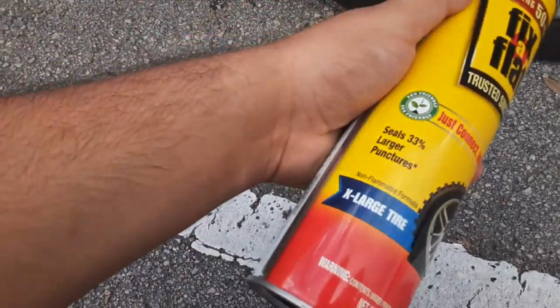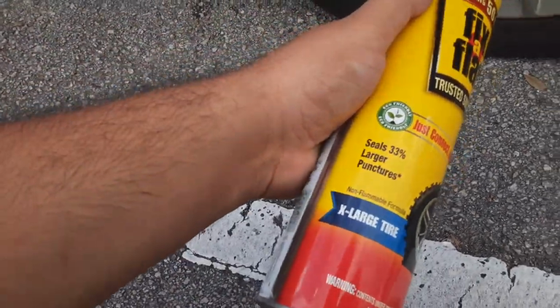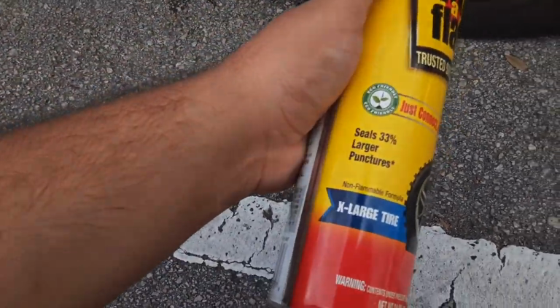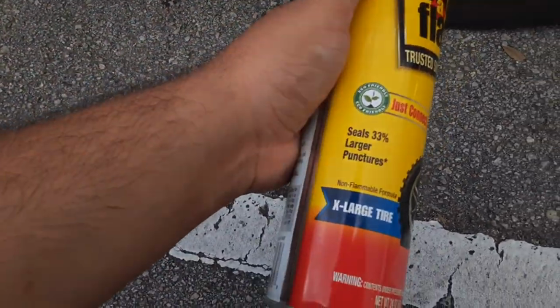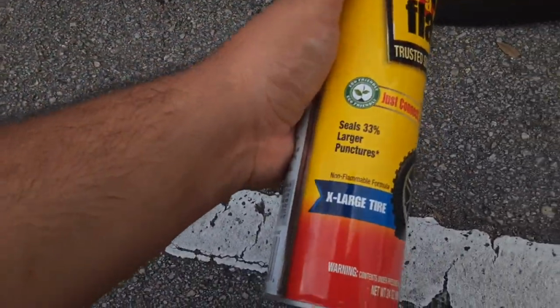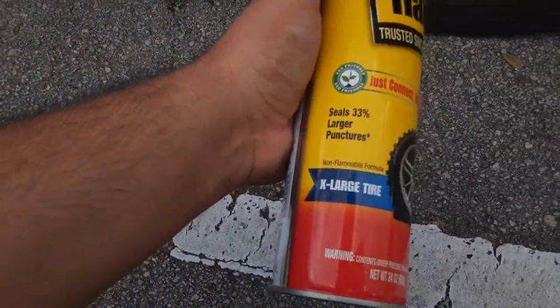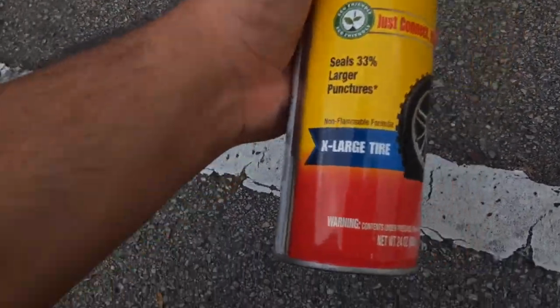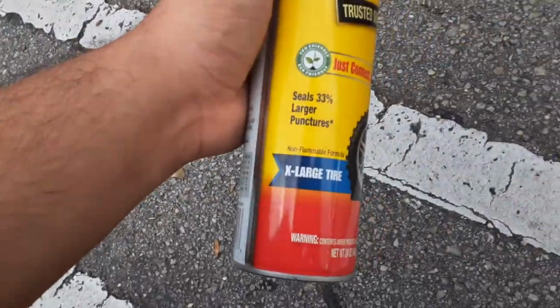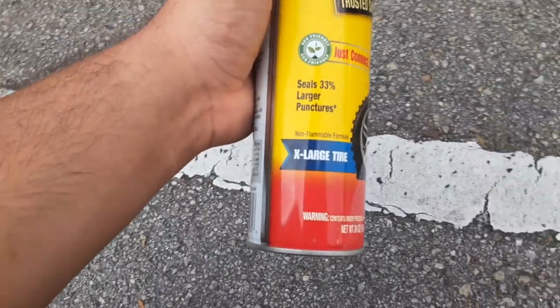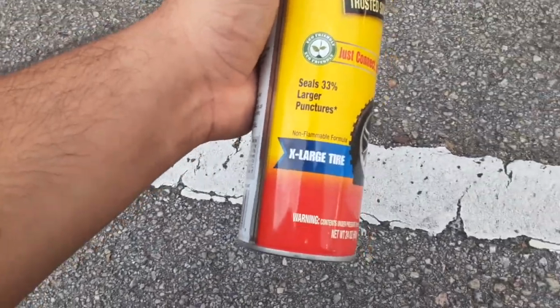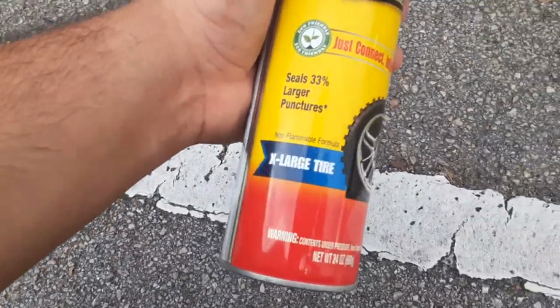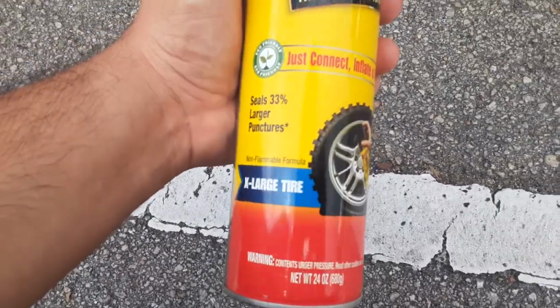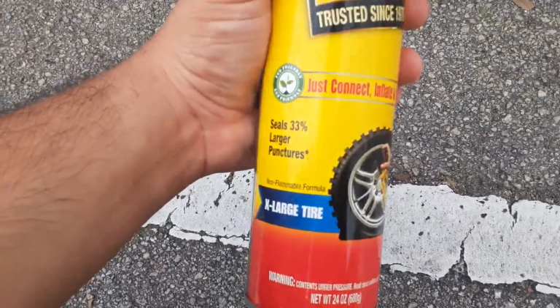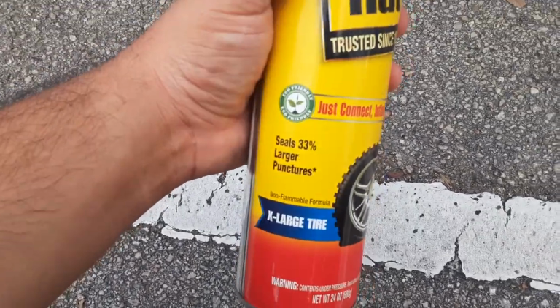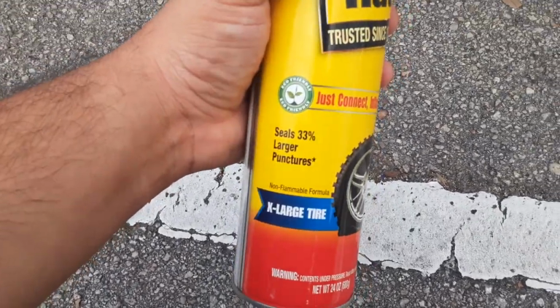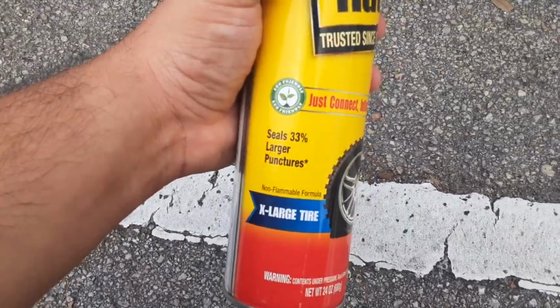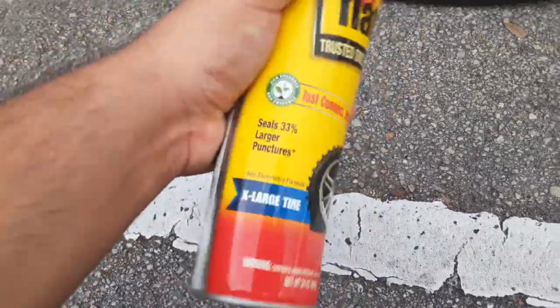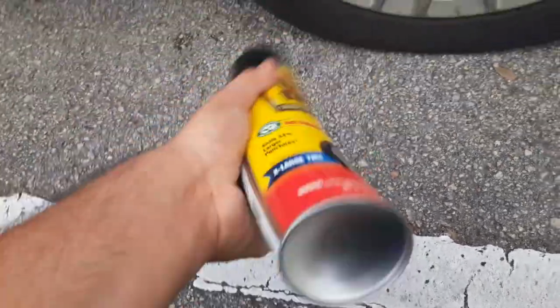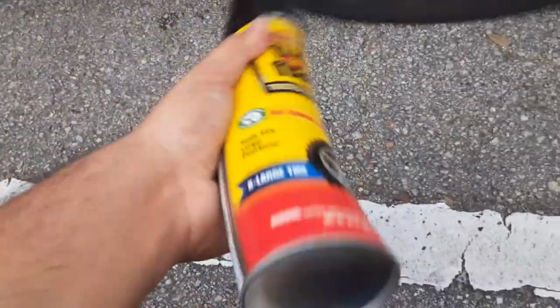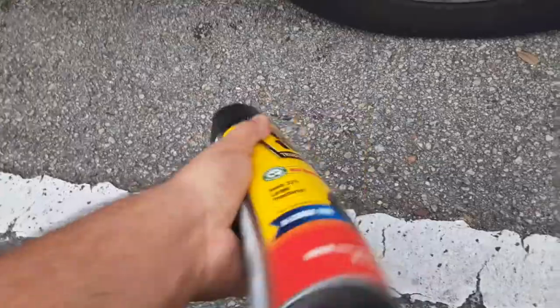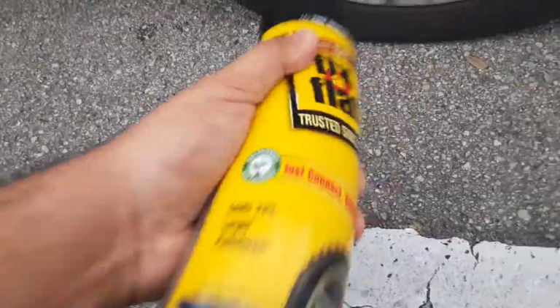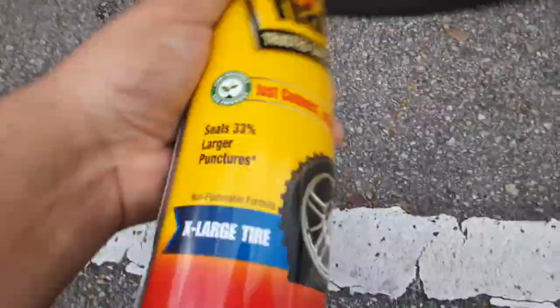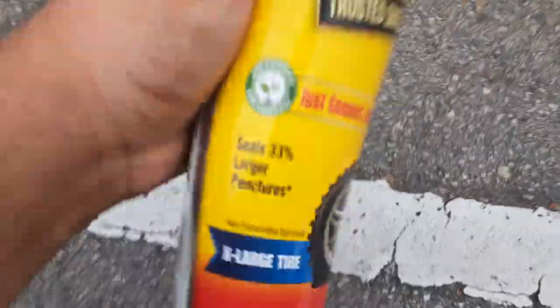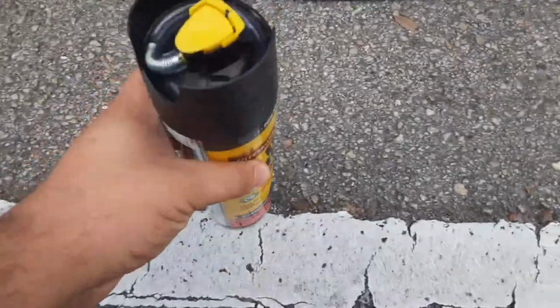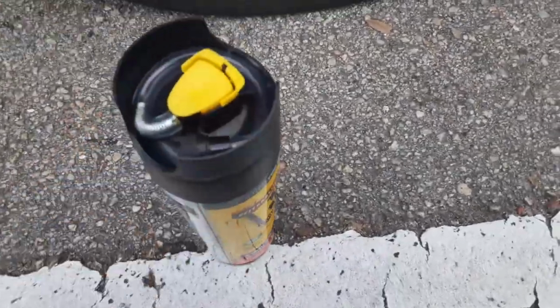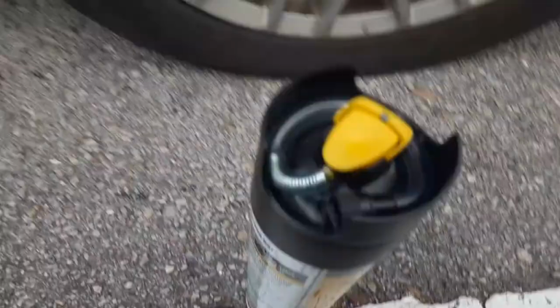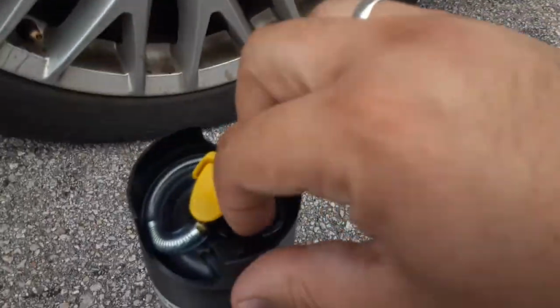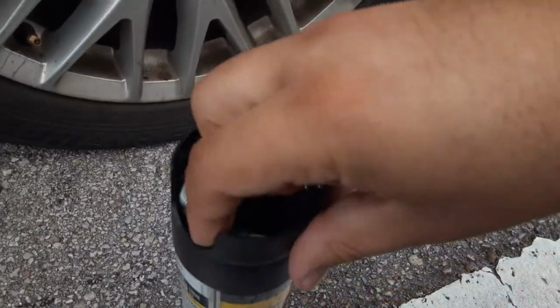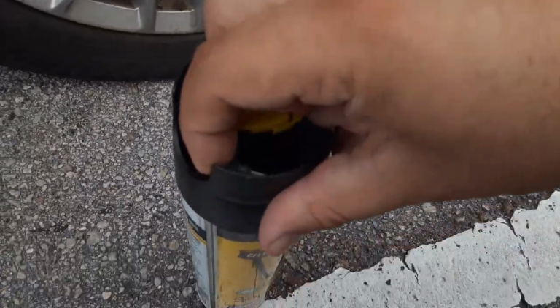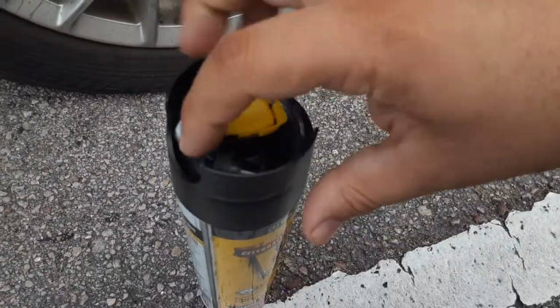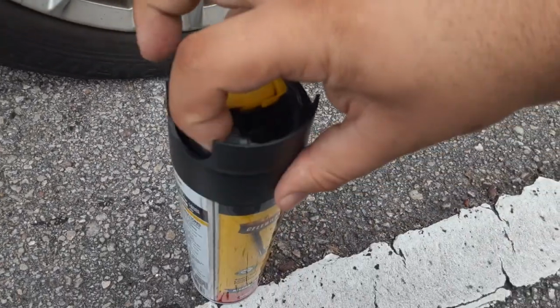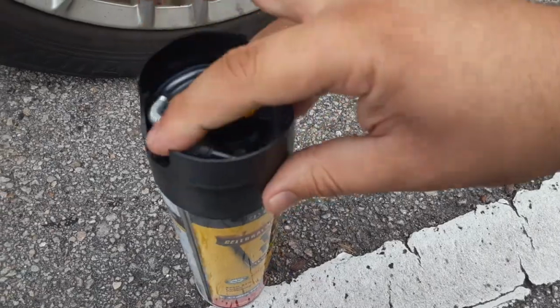...shake. It says it handles 30 percent larger punctures than before. So keep shaking it — shake, shake, shake. Then you're gonna take this thing out here.